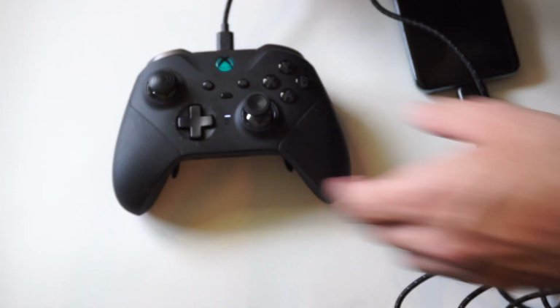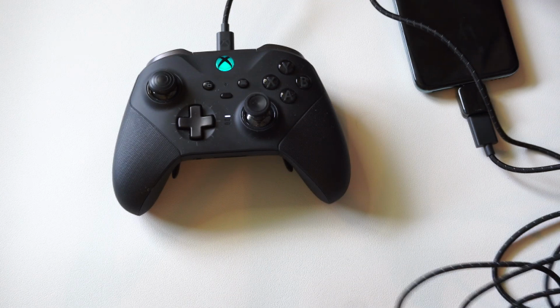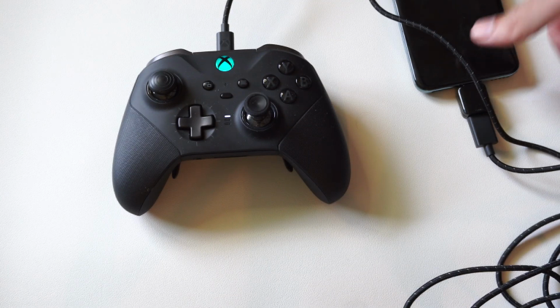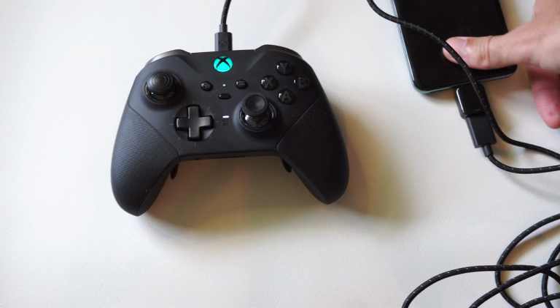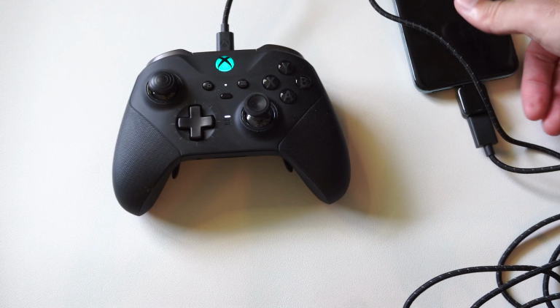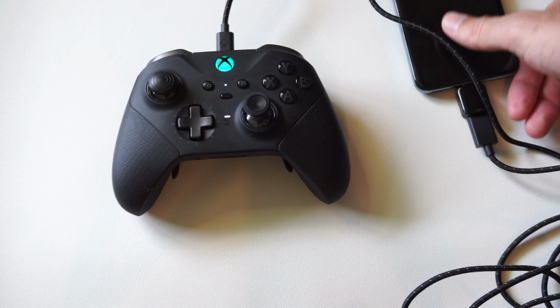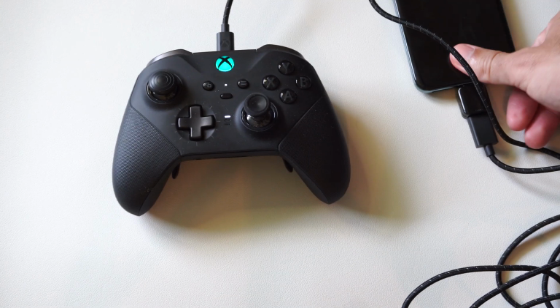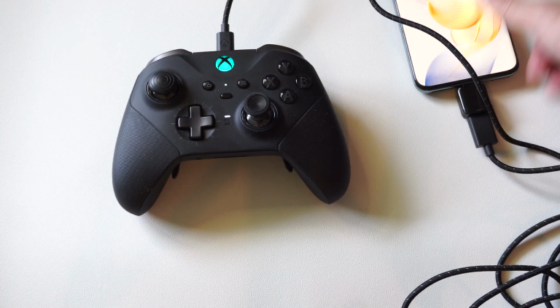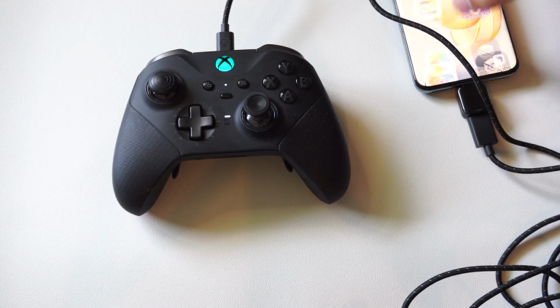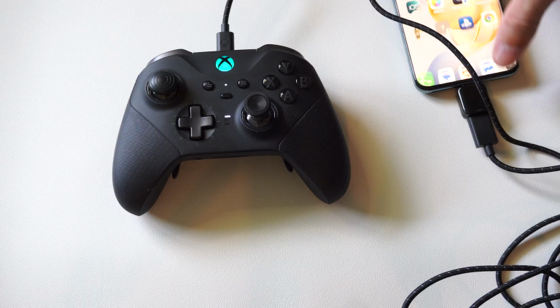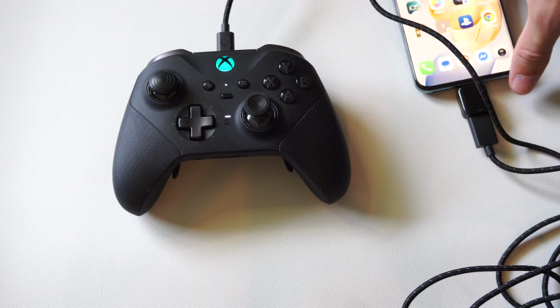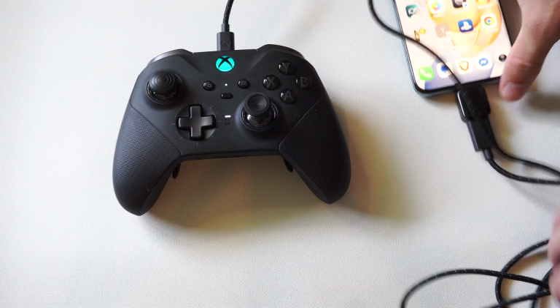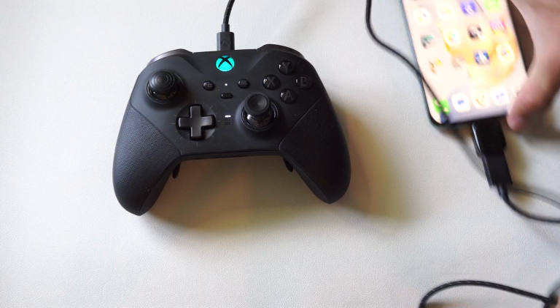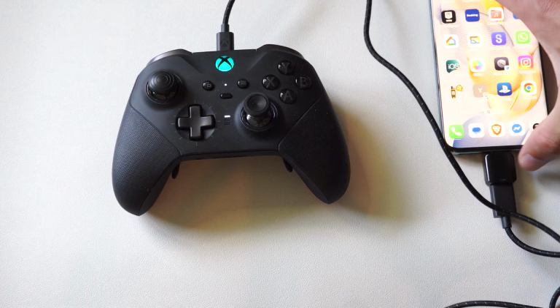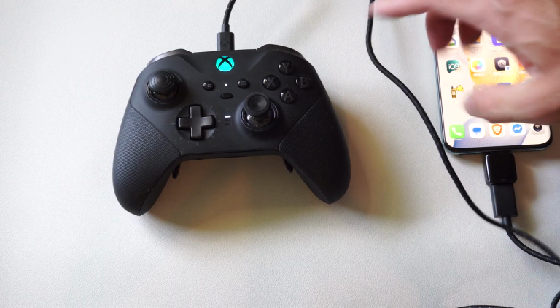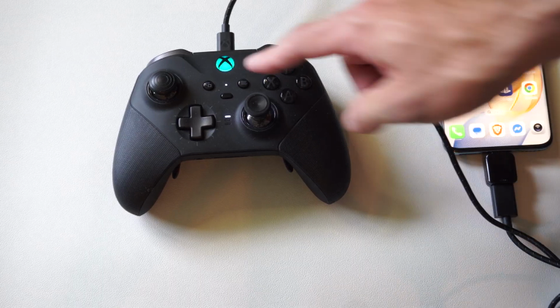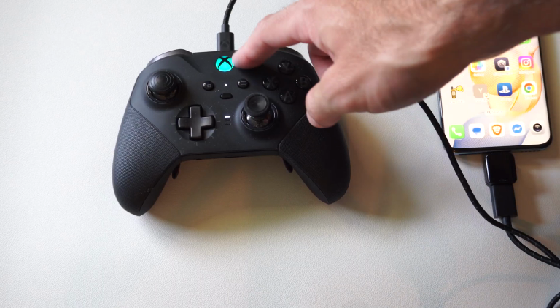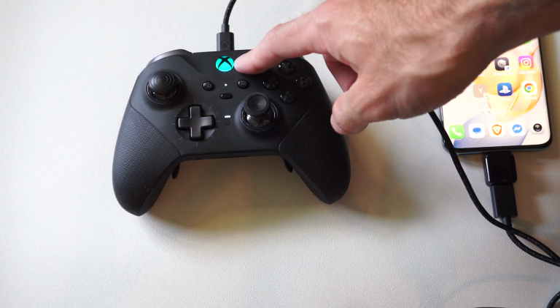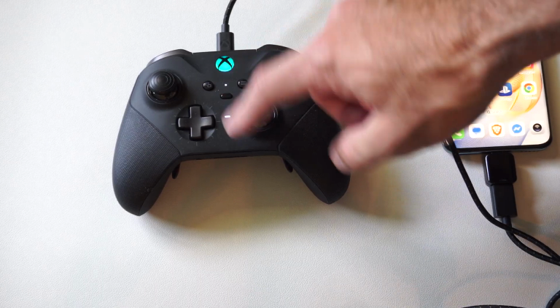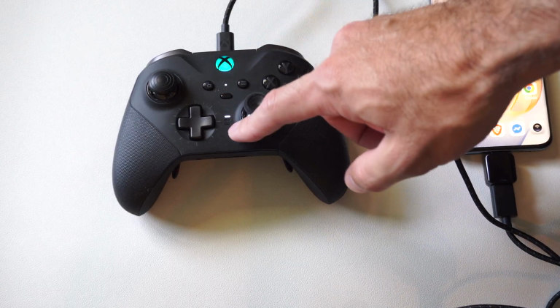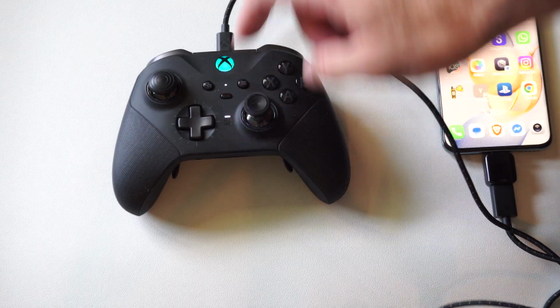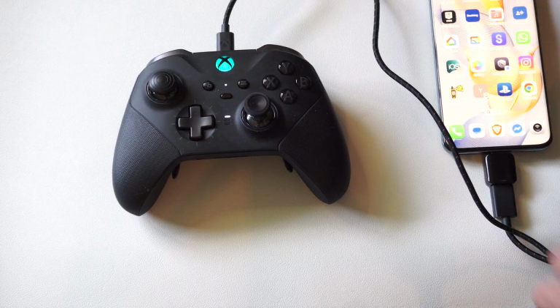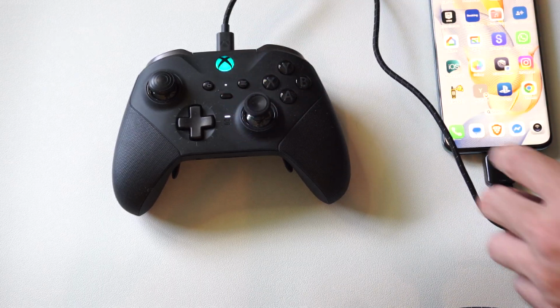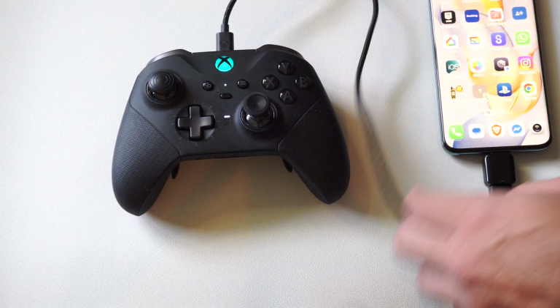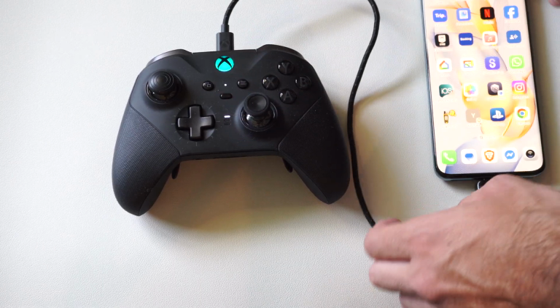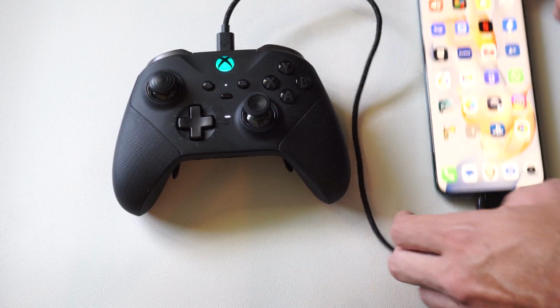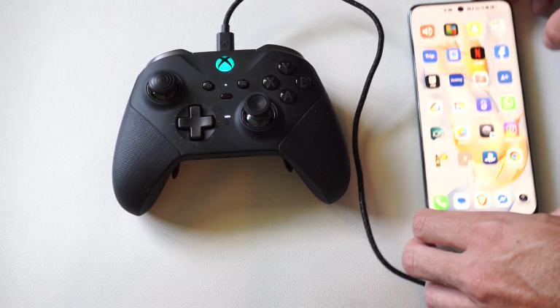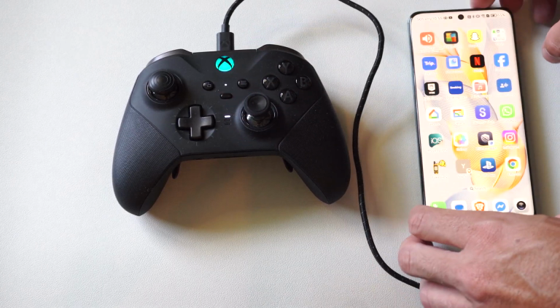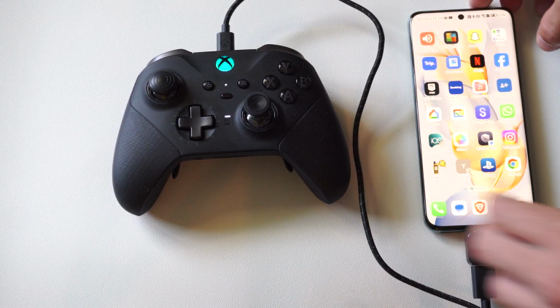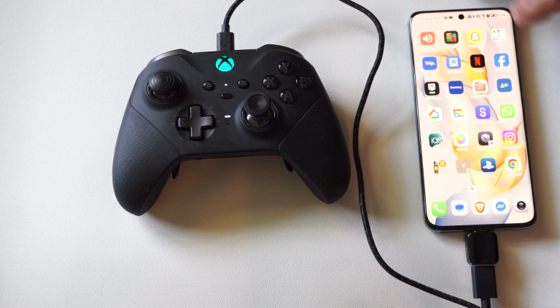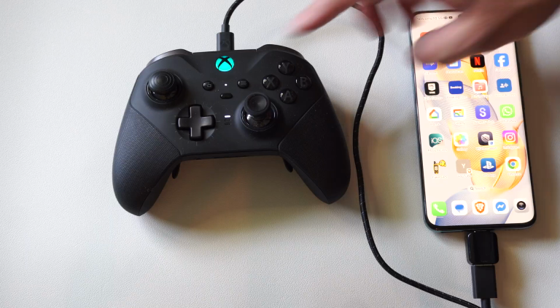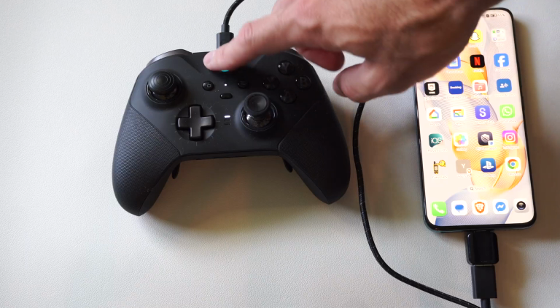I felt it rumble and you can see on my controller now it's turned on. It's player one and I should be able to operate this.